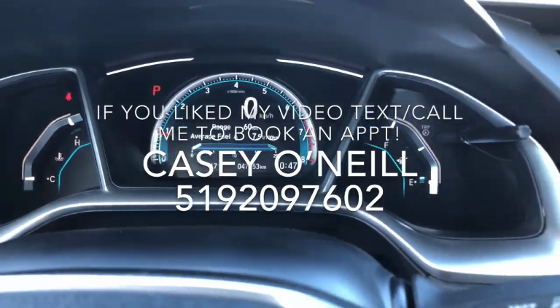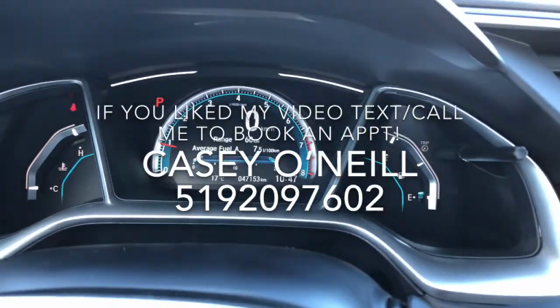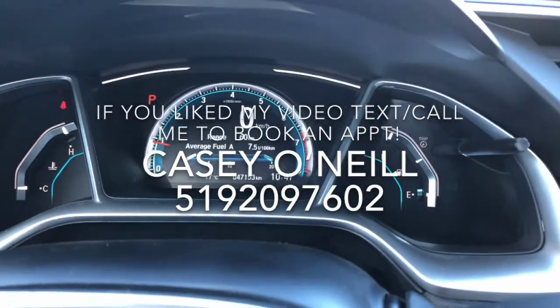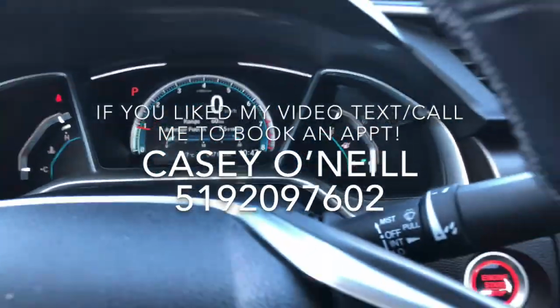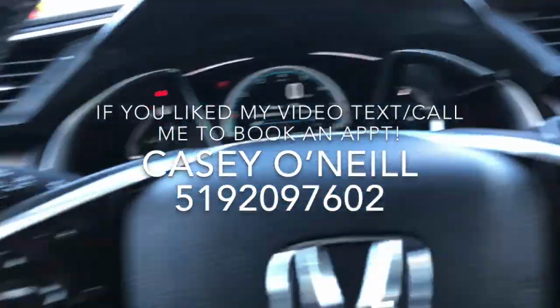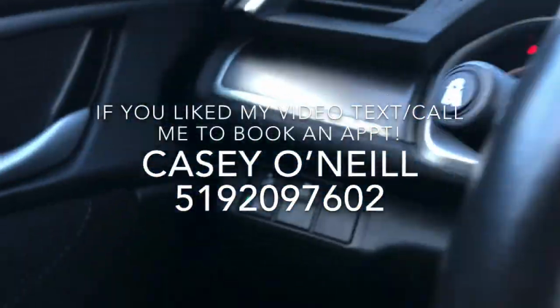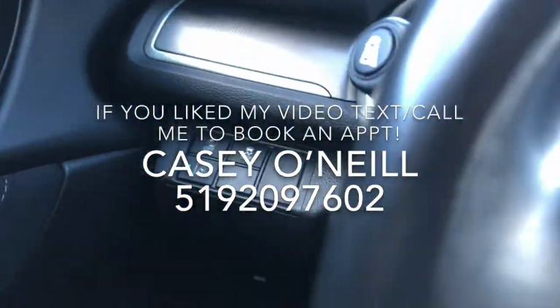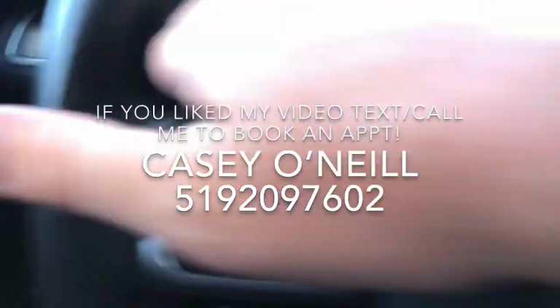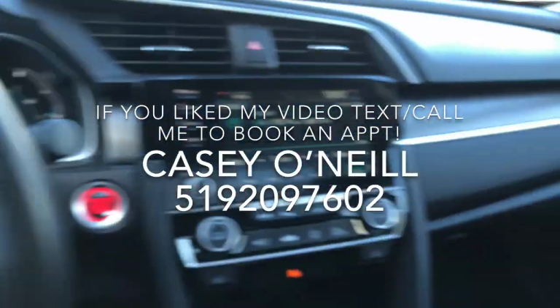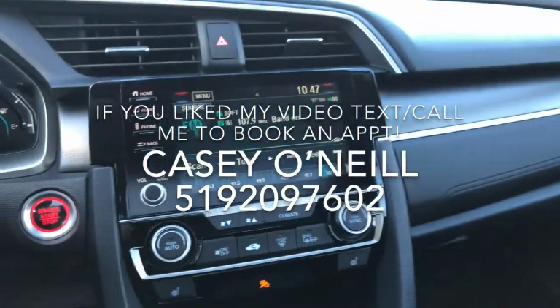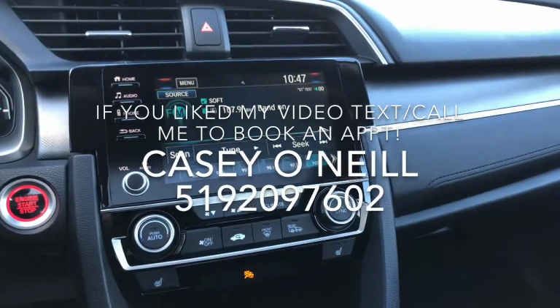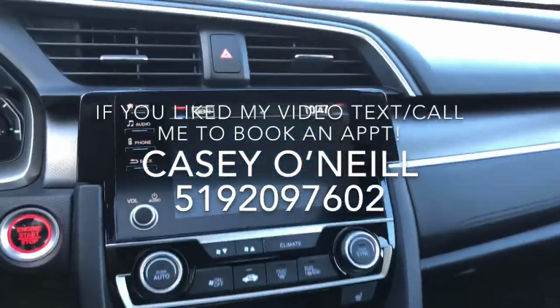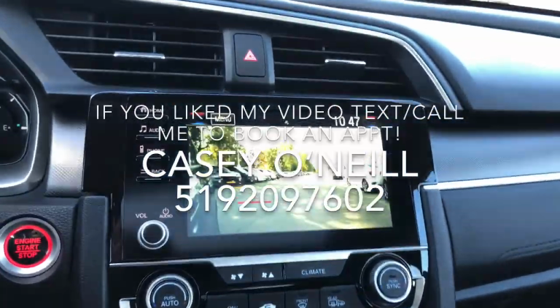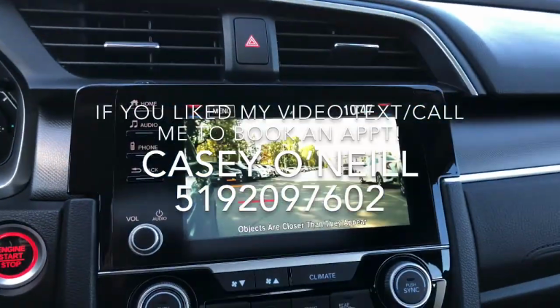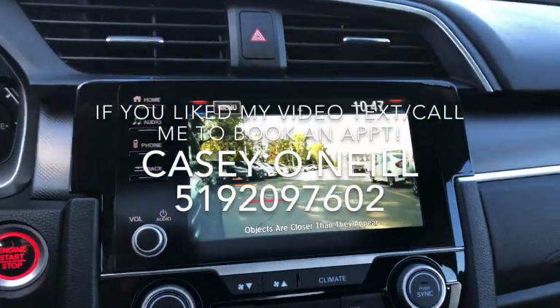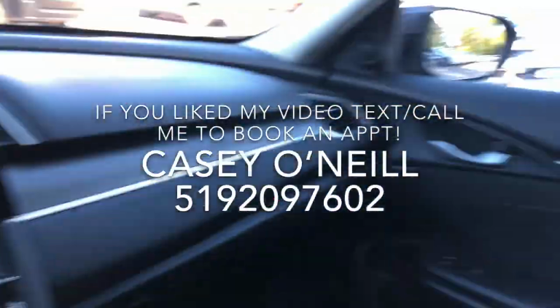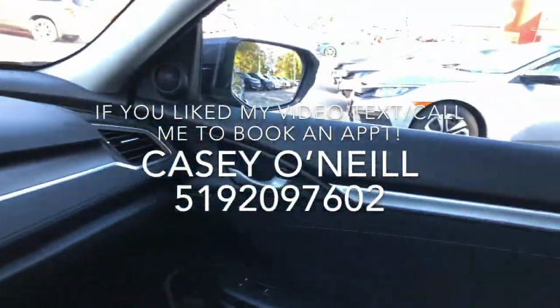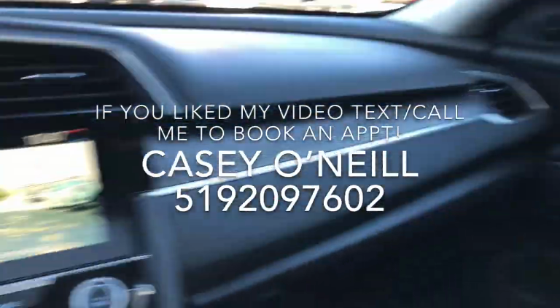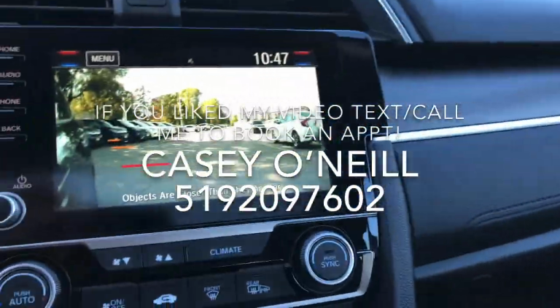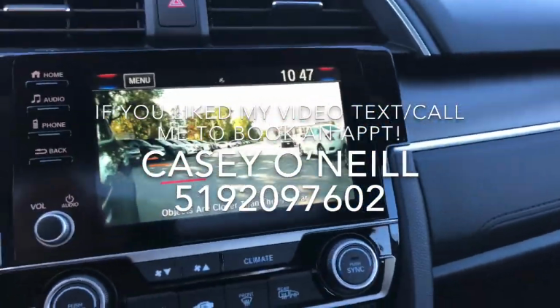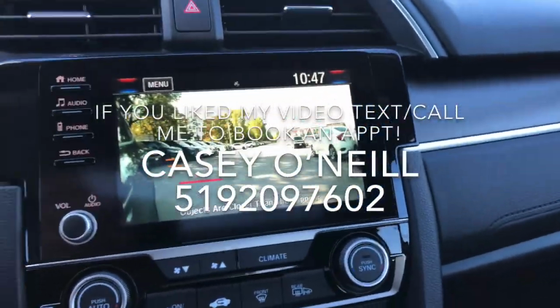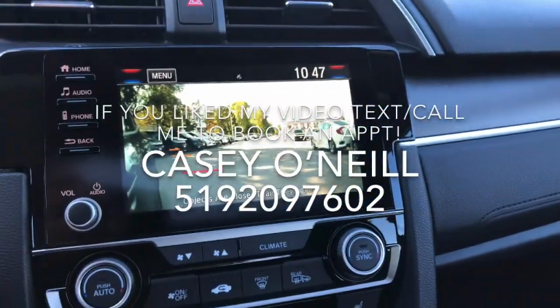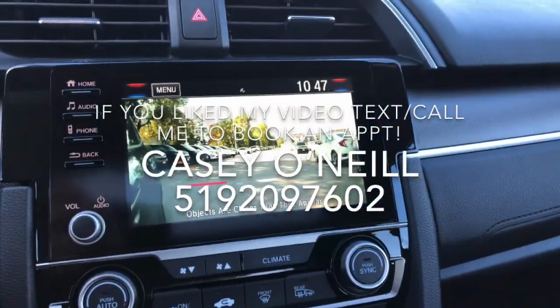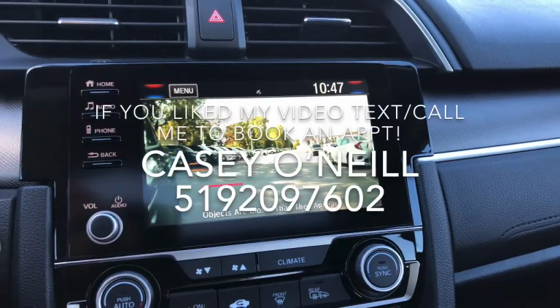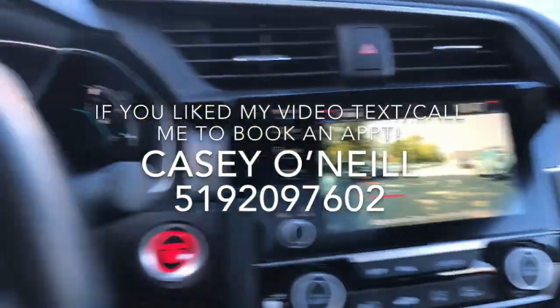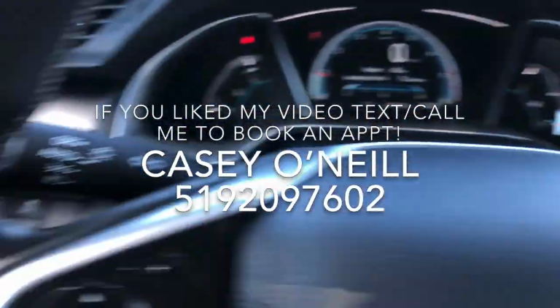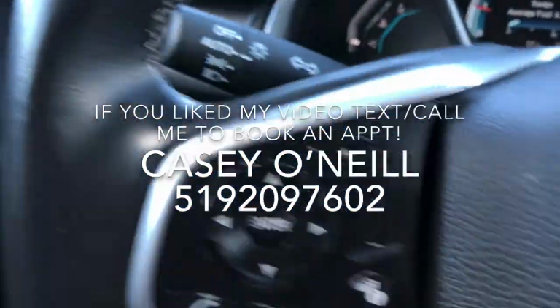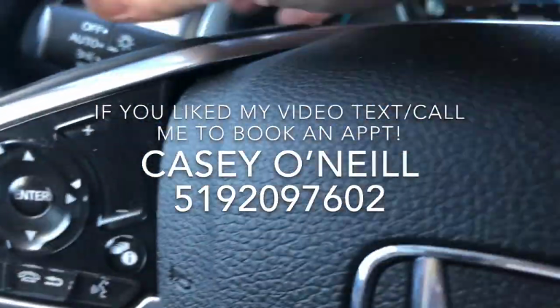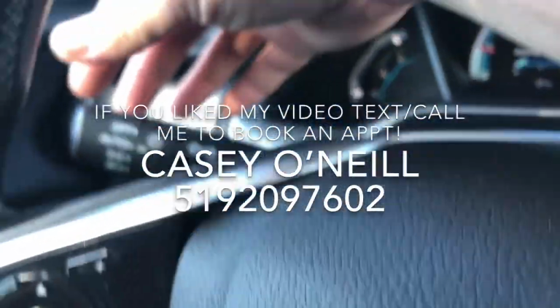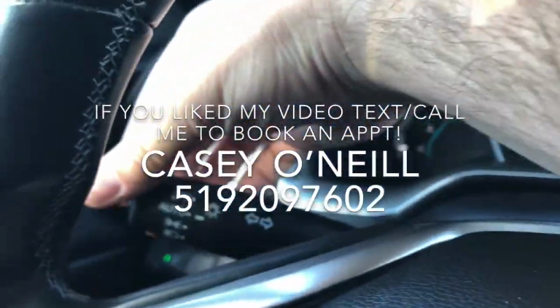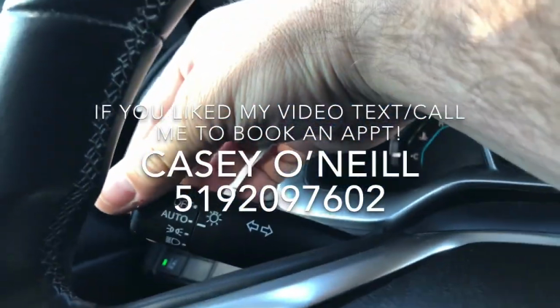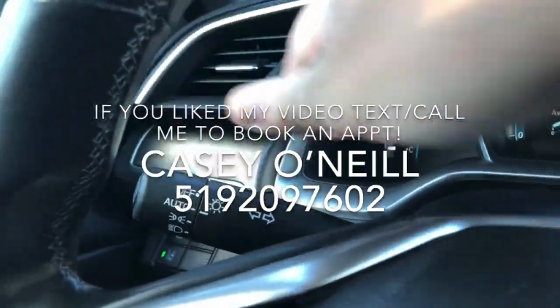I like this view because it shows you how much you have till empty on your fuel range. It also has a lane watch camera, so as soon as you signal to the right there's a camera built into your mirror that shows you everything in your blind spot, which I love. Automatic lights on this one, so you just leave it on auto at all times.